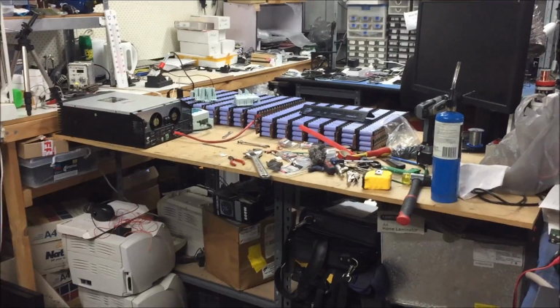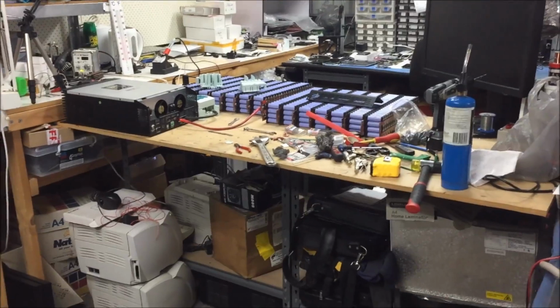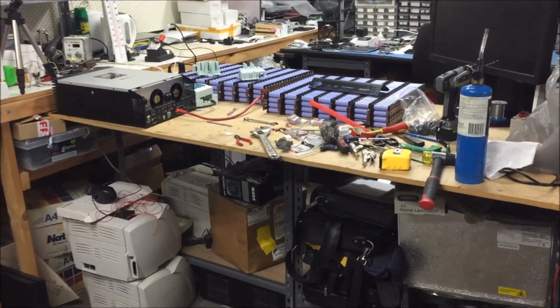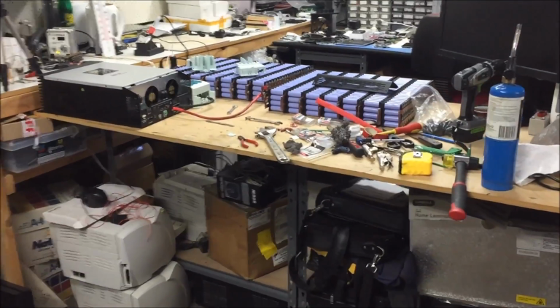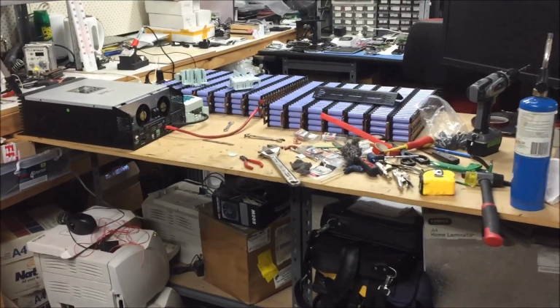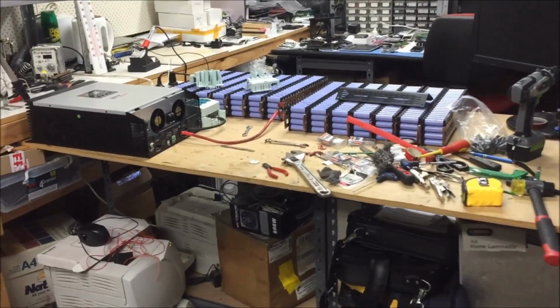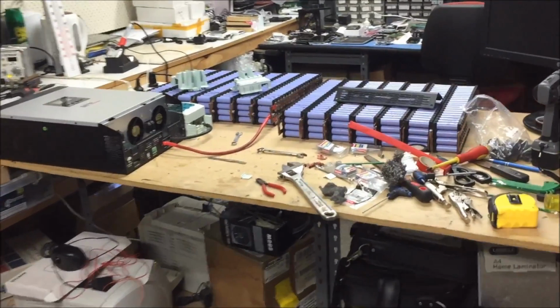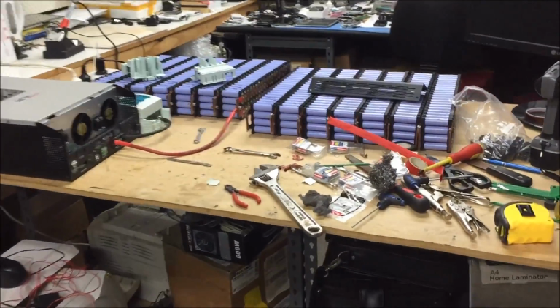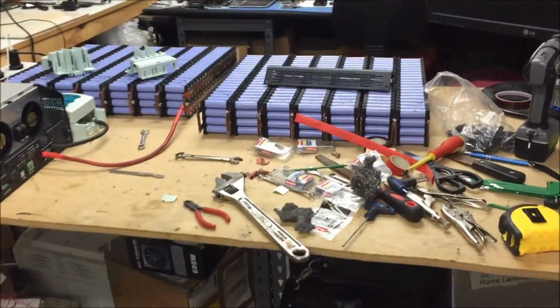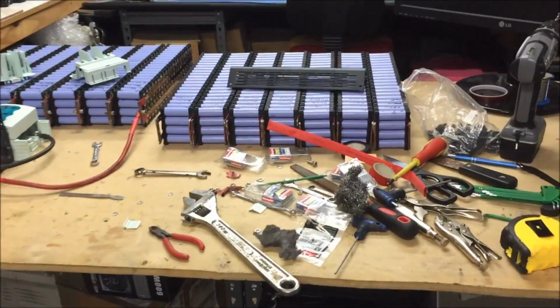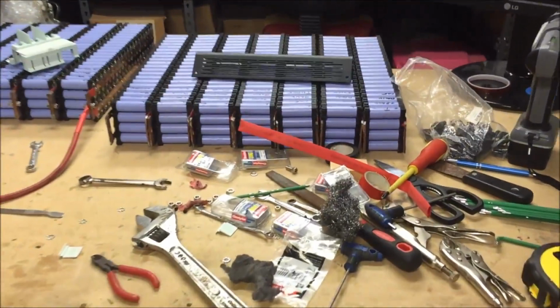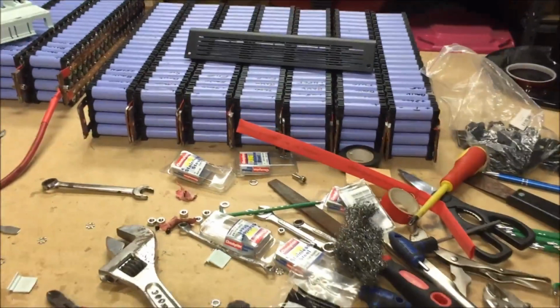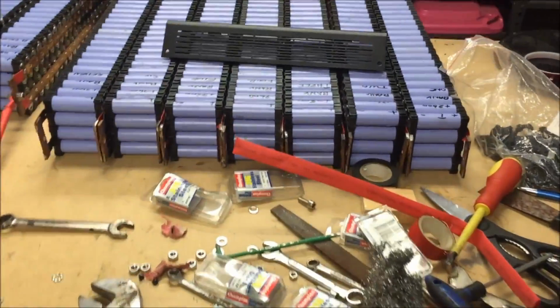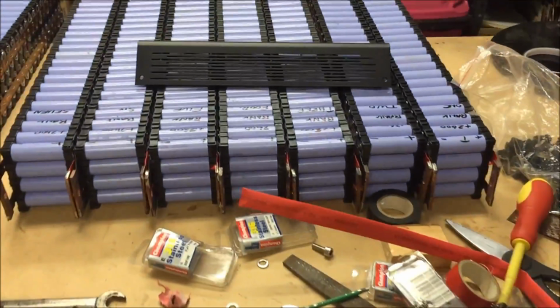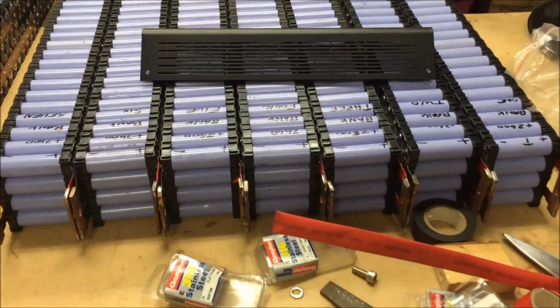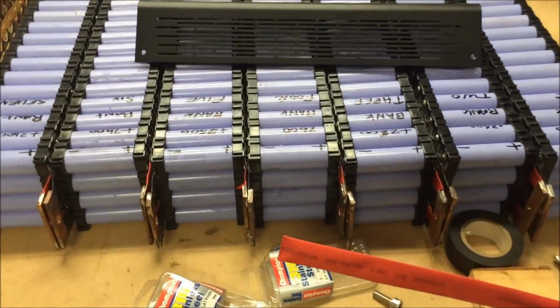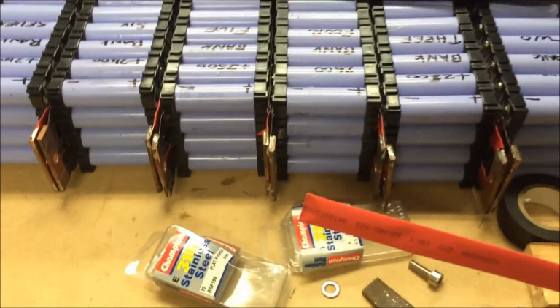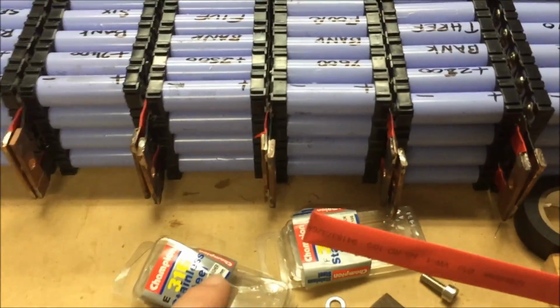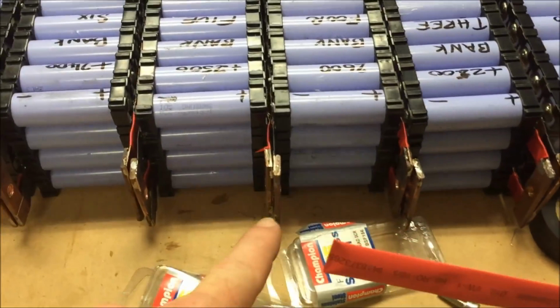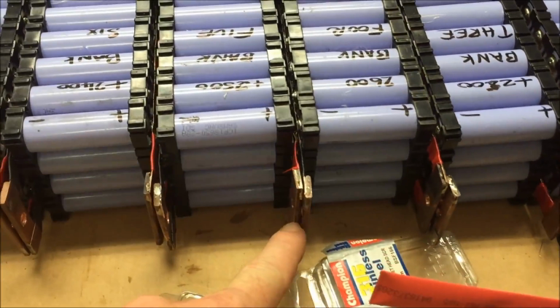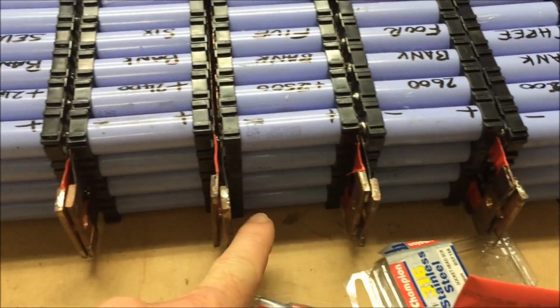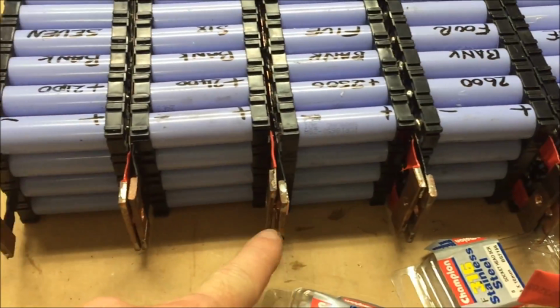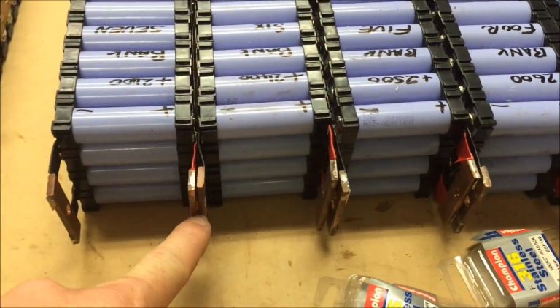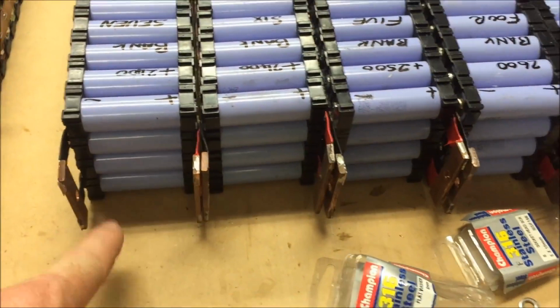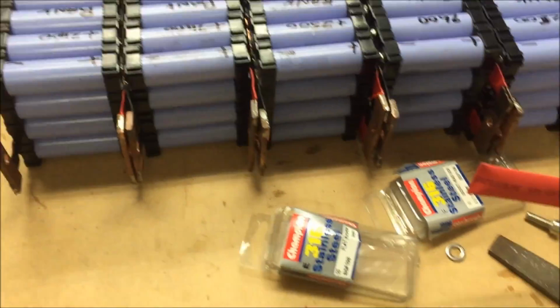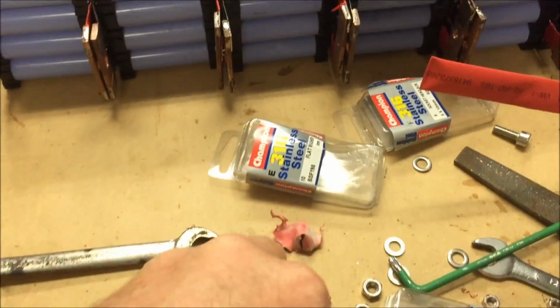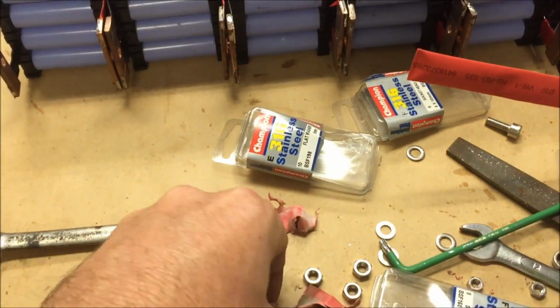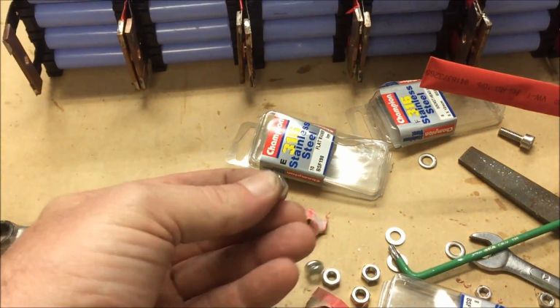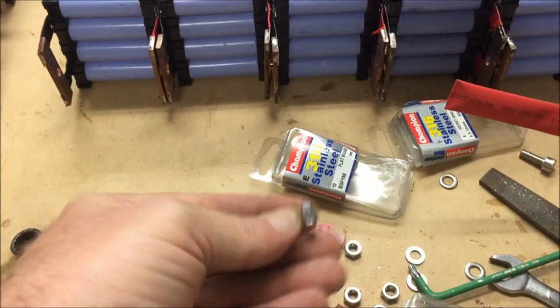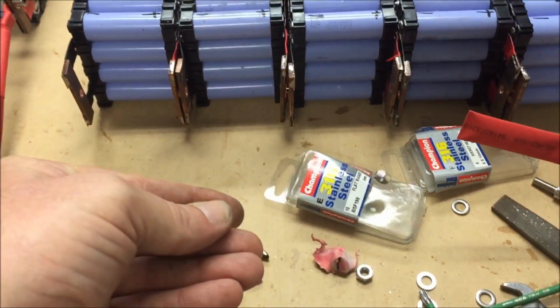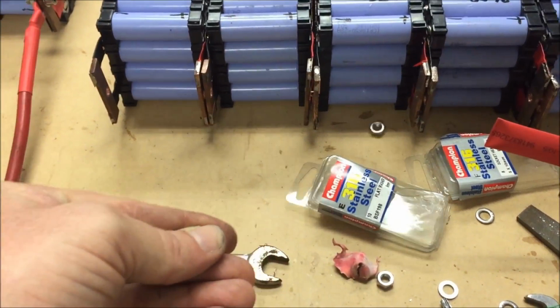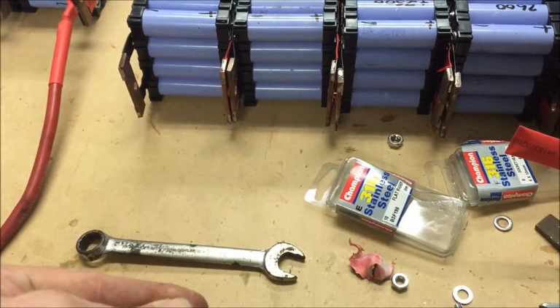Hey YouTubers, I had these big plans on making this big epic video but I haven't got enough nuts and bolts to do all these up. I didn't order enough. Damn it!